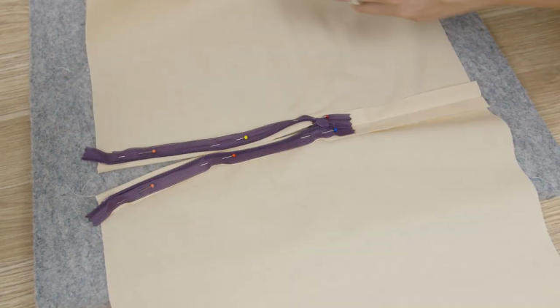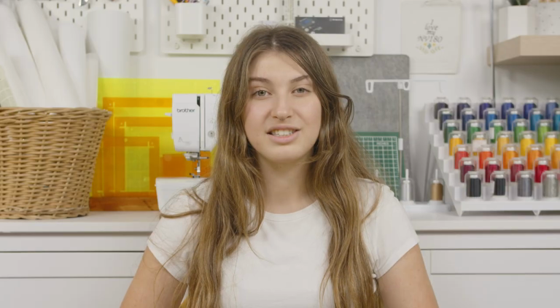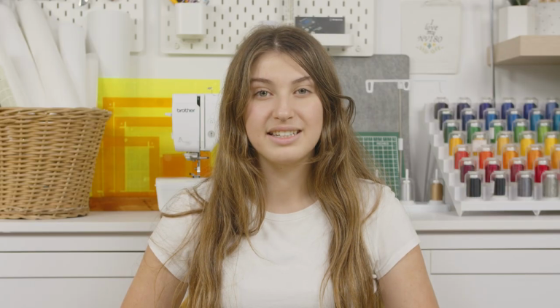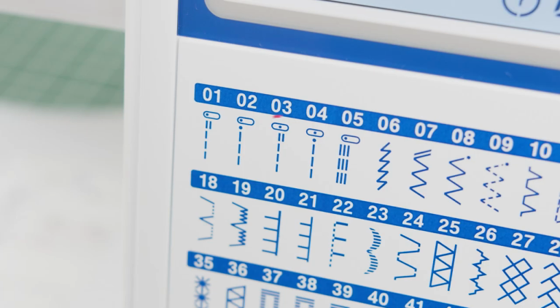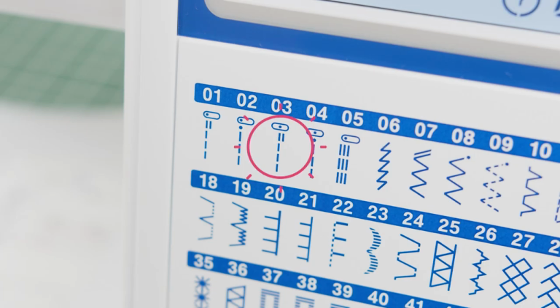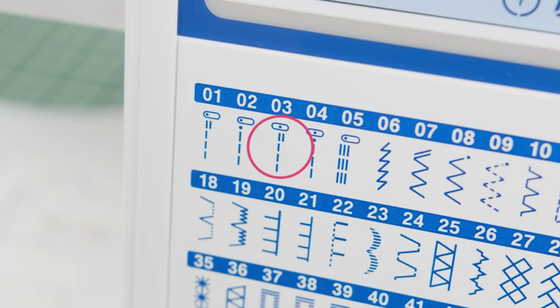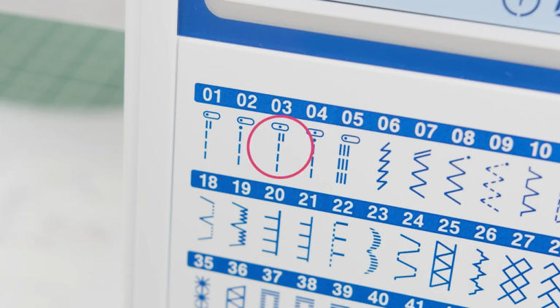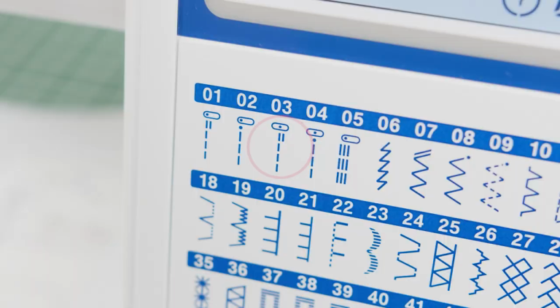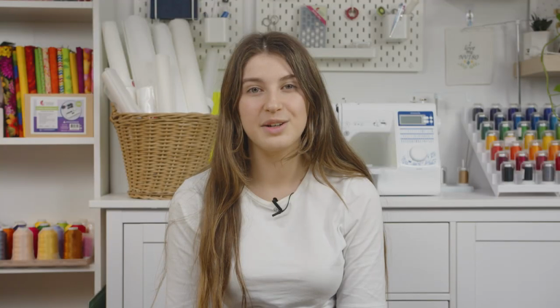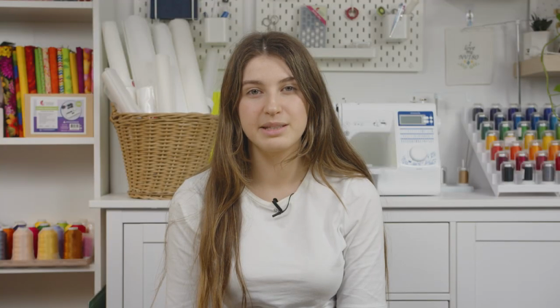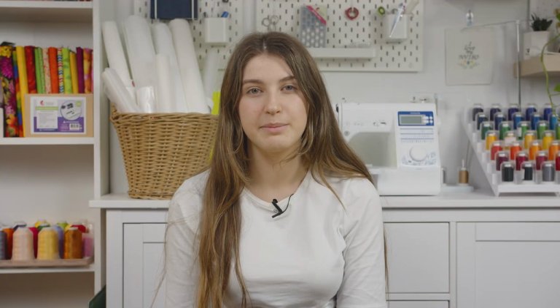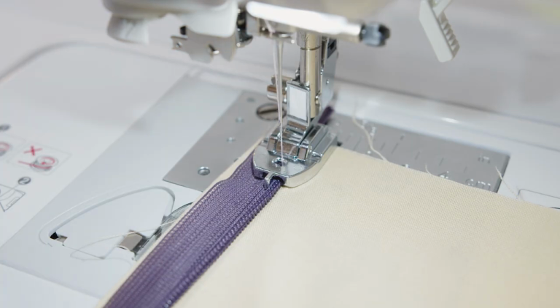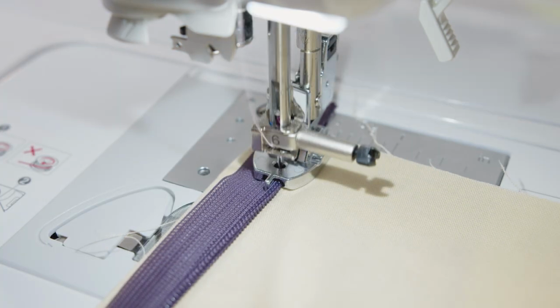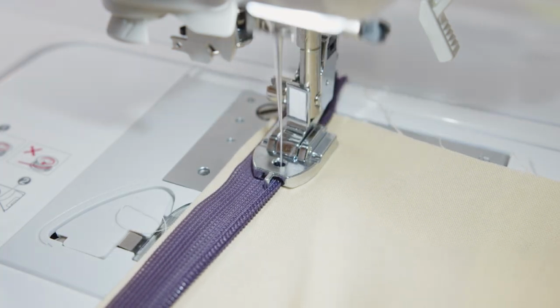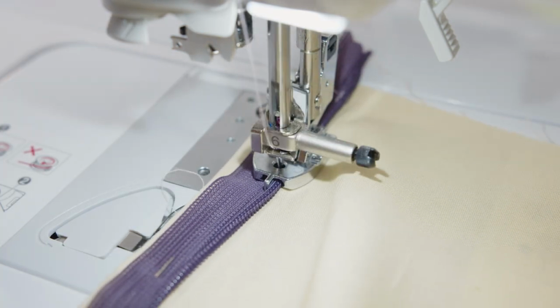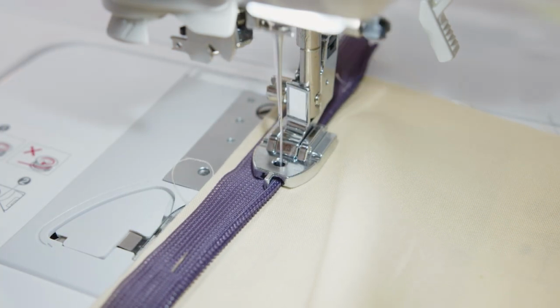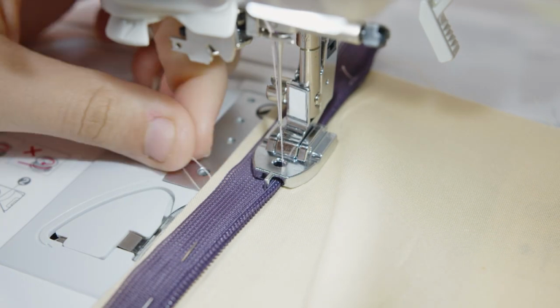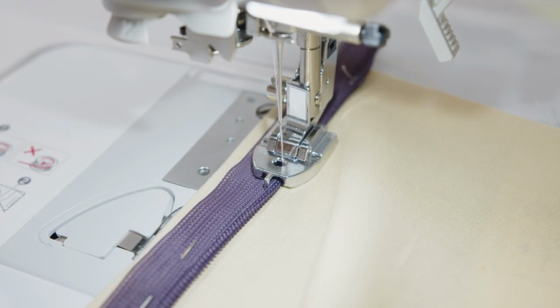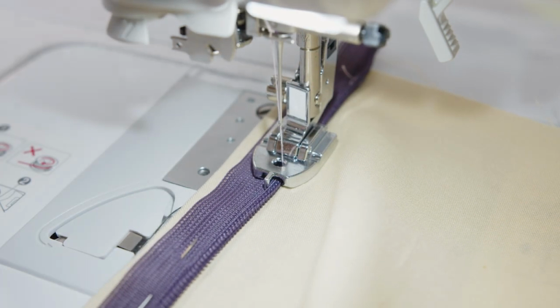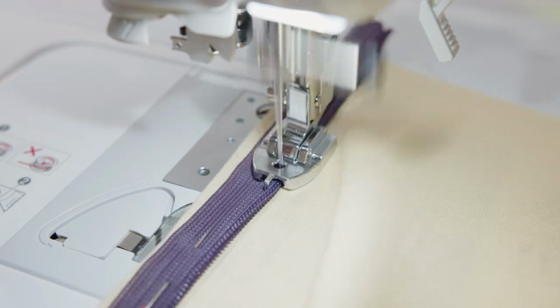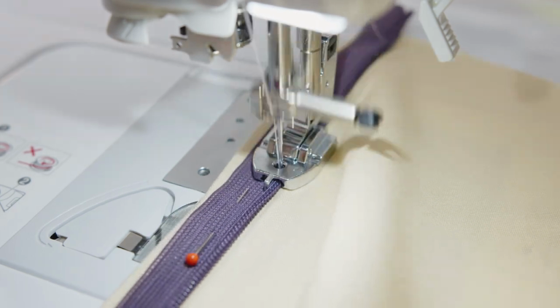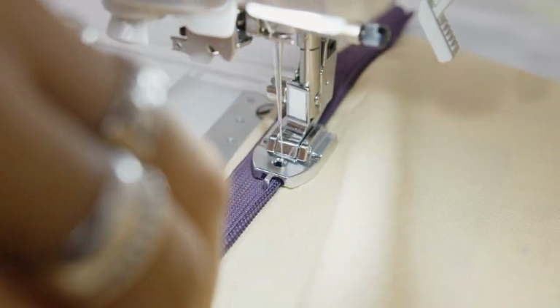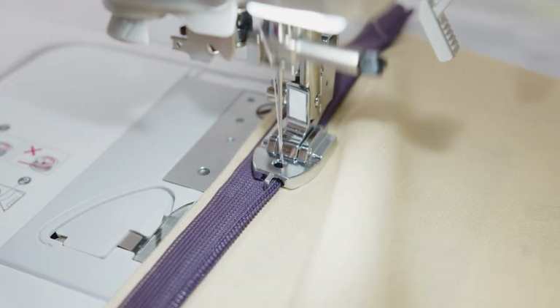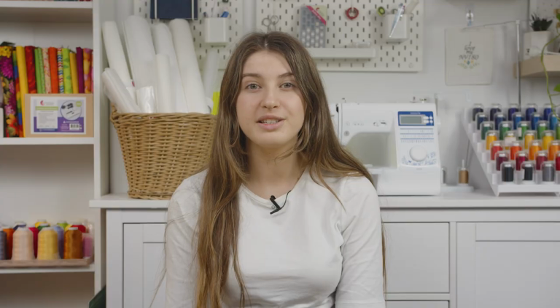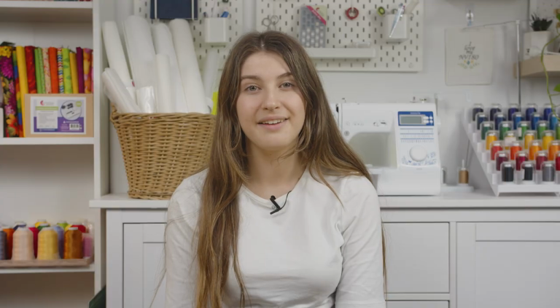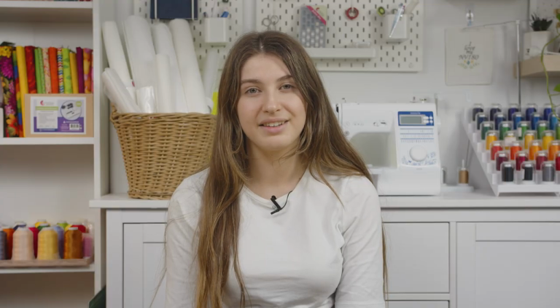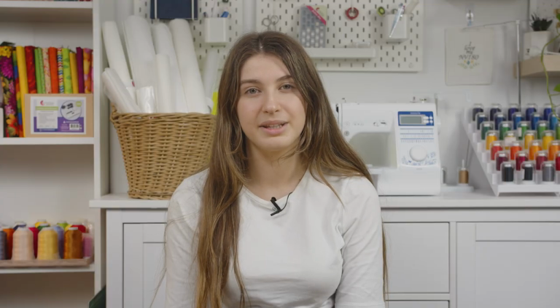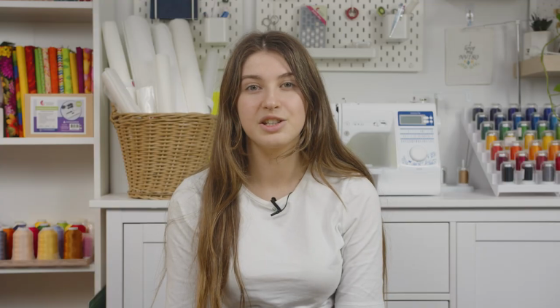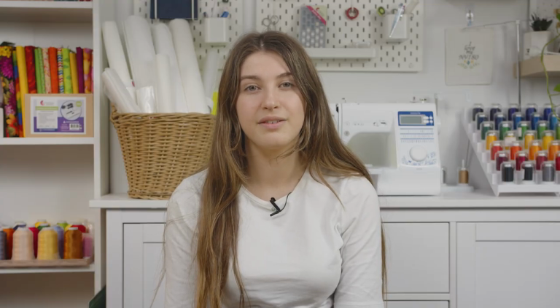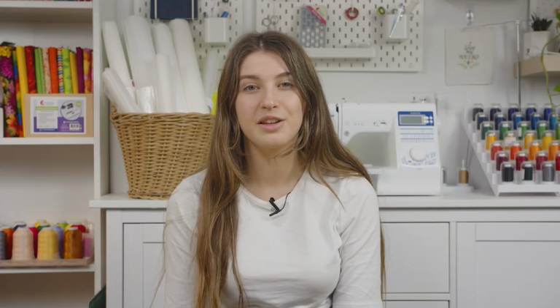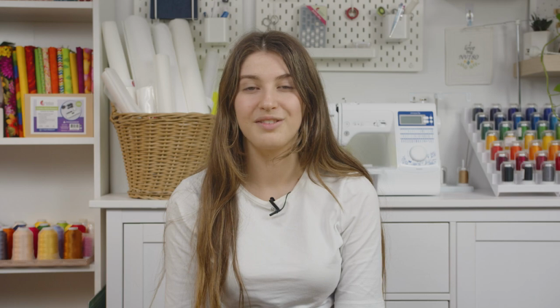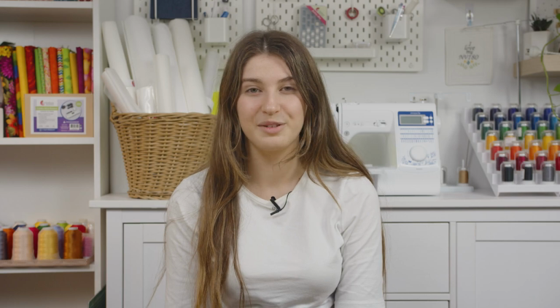Then select a straight stitch with the needle in the center position. Always sew the invisible zip from the top to the bottom, ensuring the zipper teeth feed through the opposite groove underneath the foot. So if you were to sew the left side of the zip, the teeth should be feeding through the right groove.